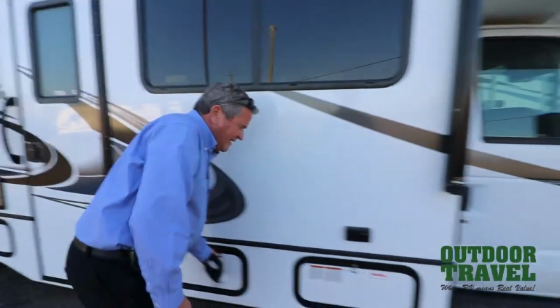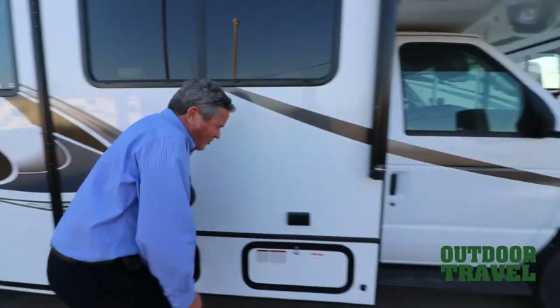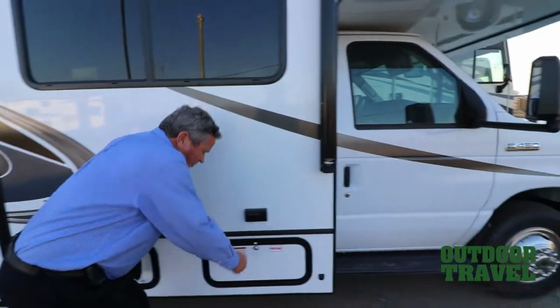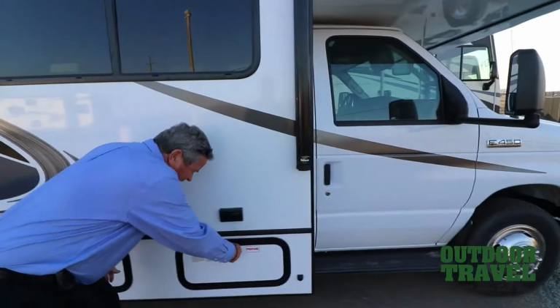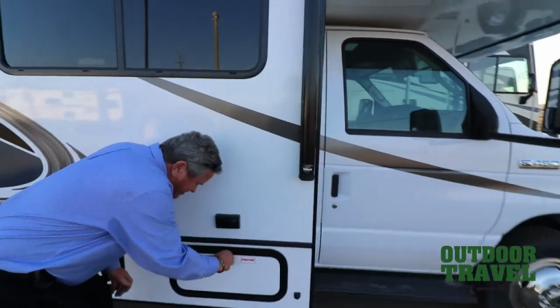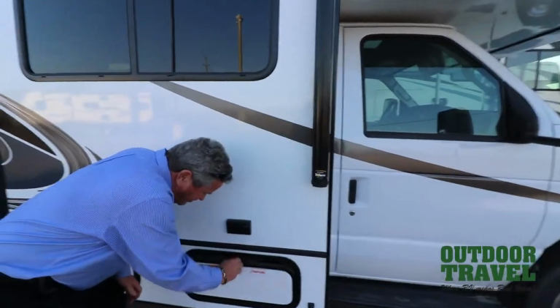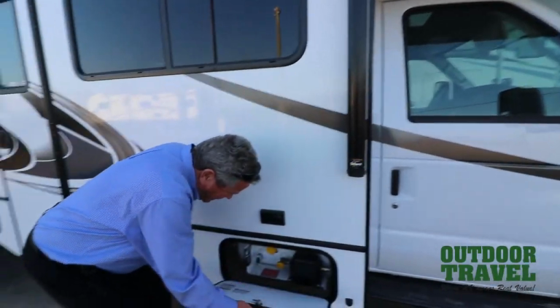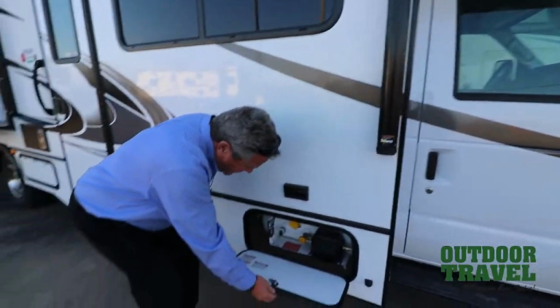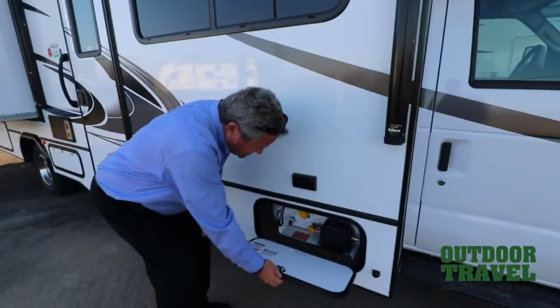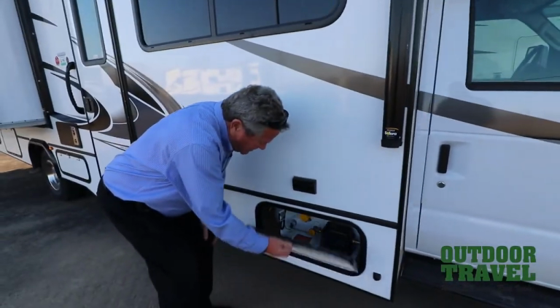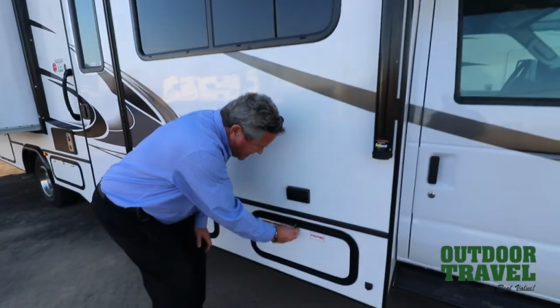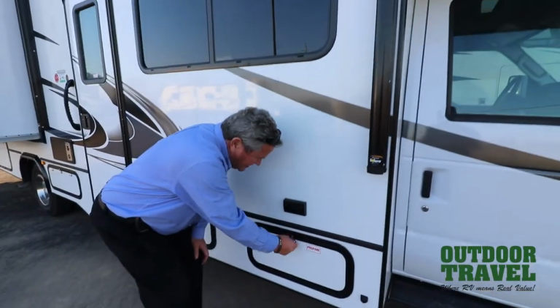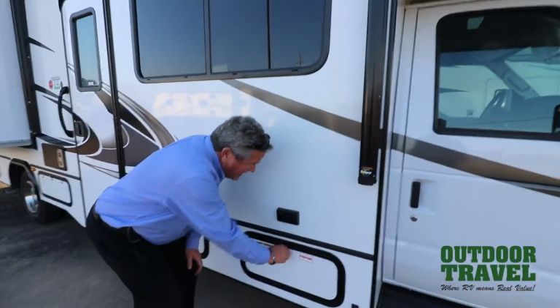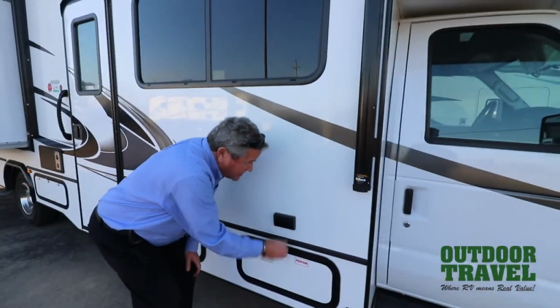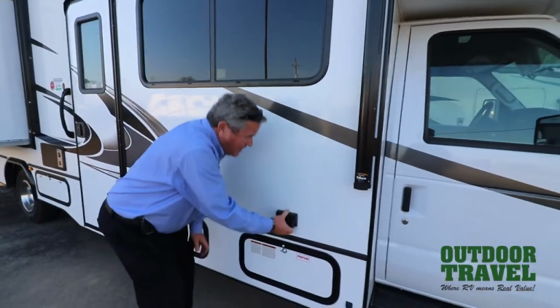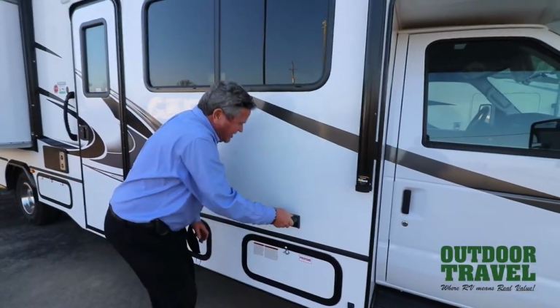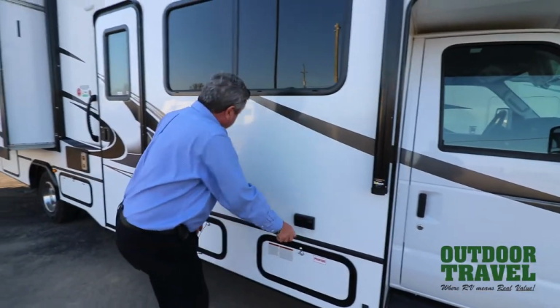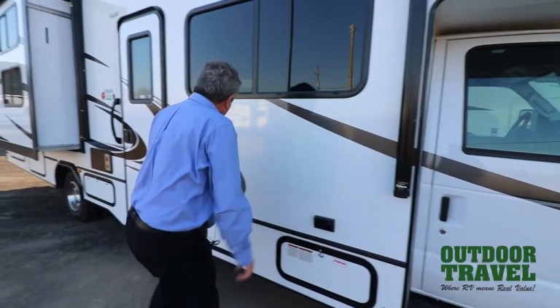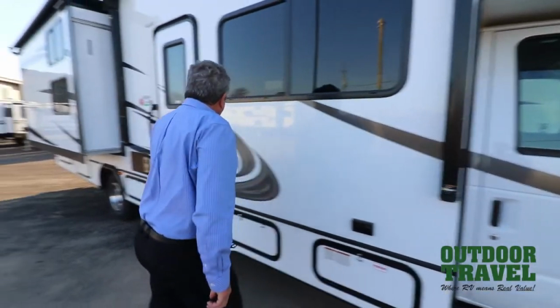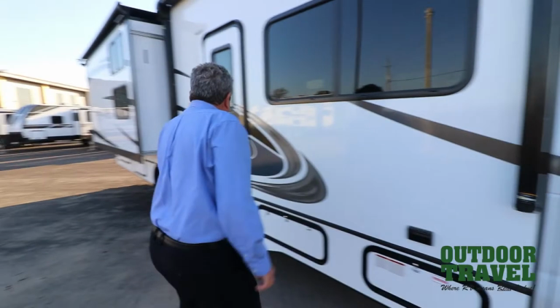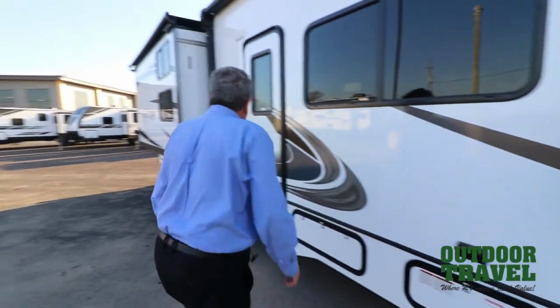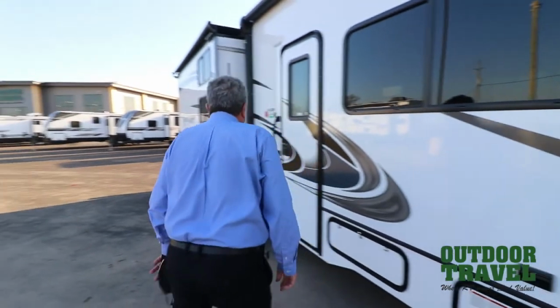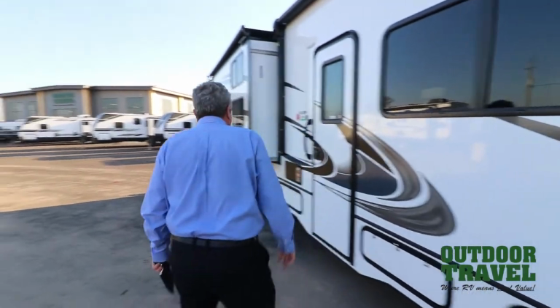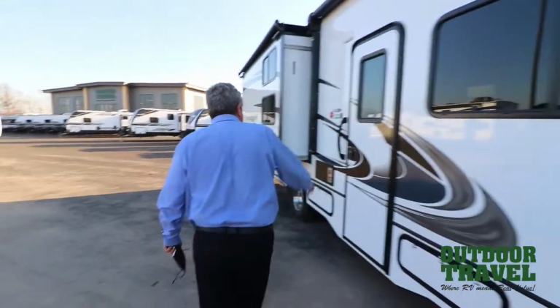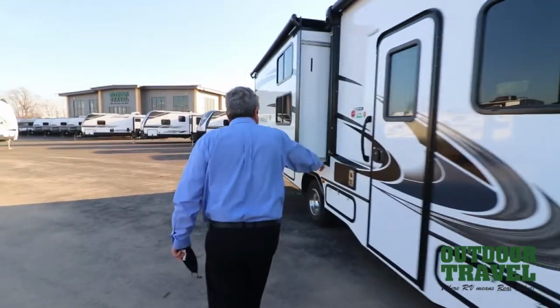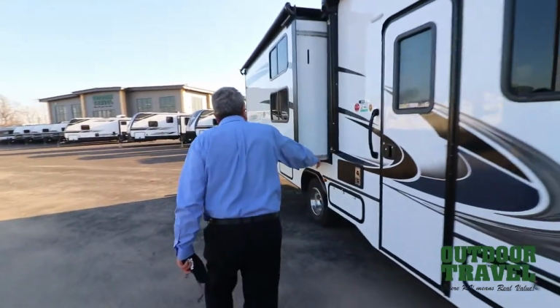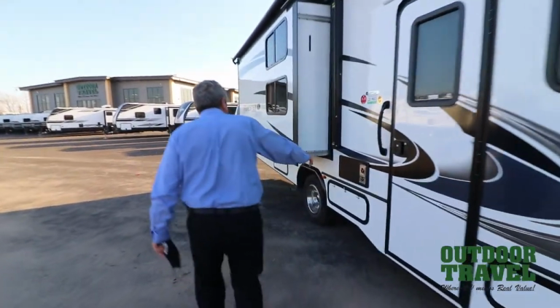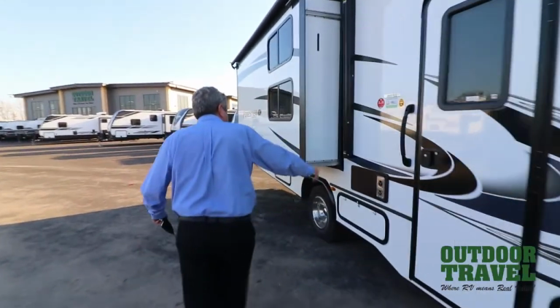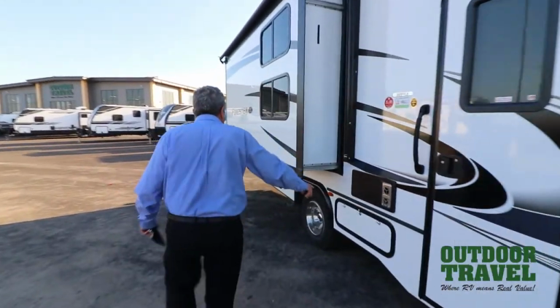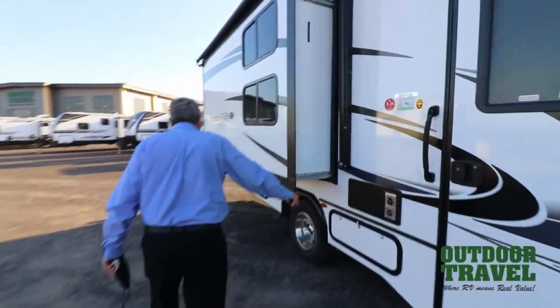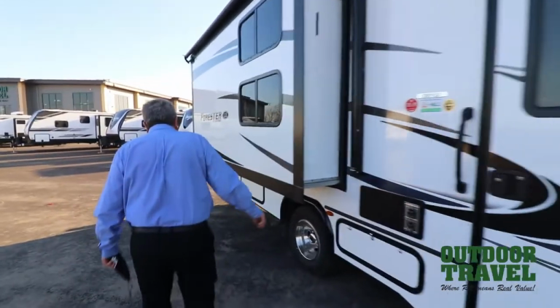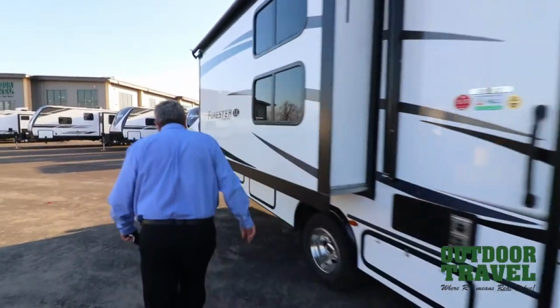Over here, this is just a propane tank. Outside plug-in here. Then if you walk down here, that's the exhaust for your furnace there. You've got another storage compartment here.